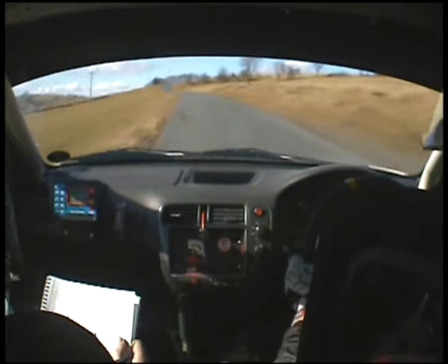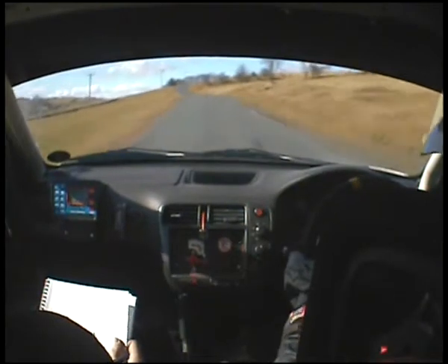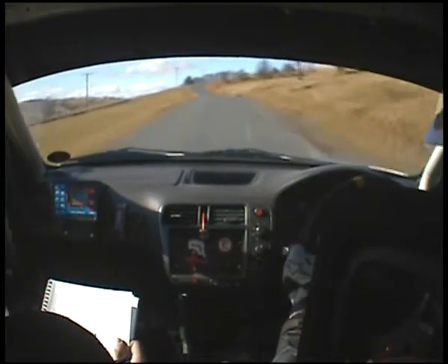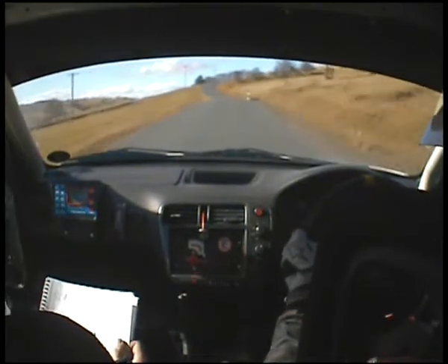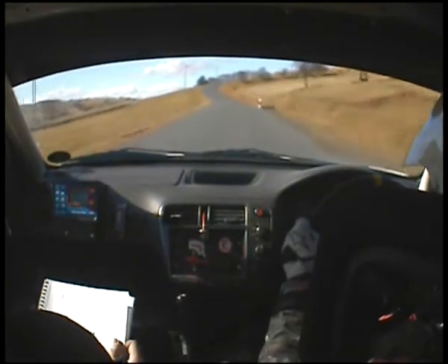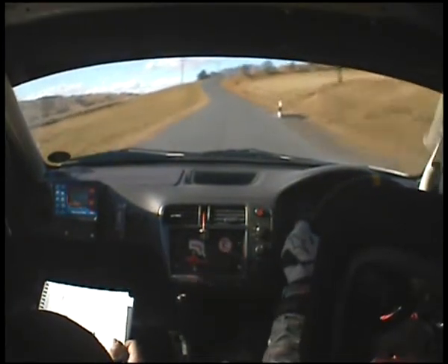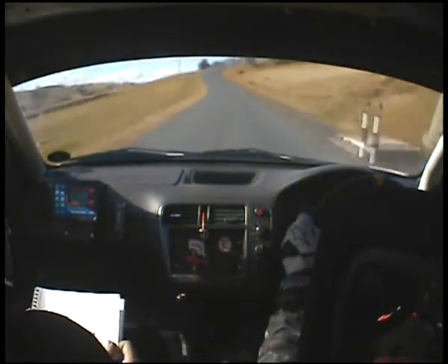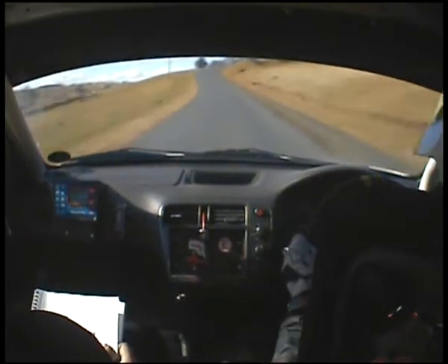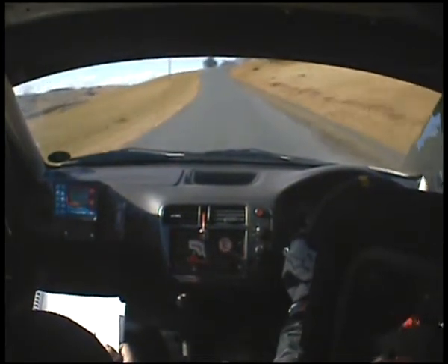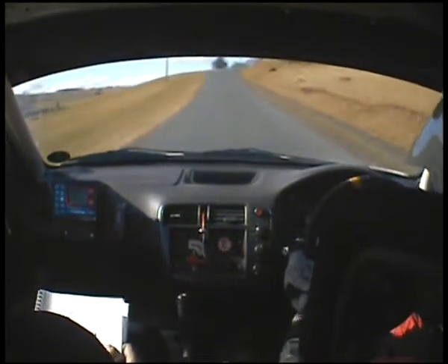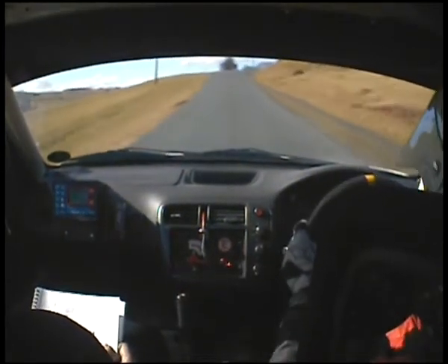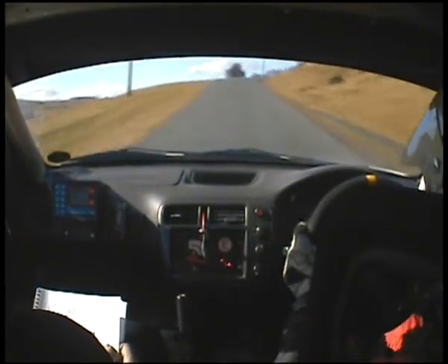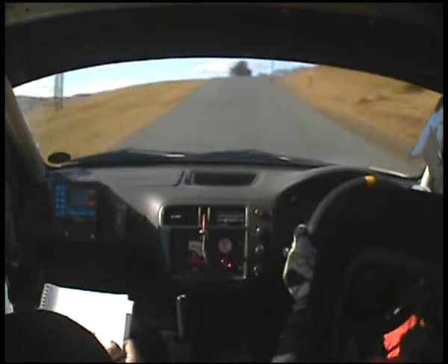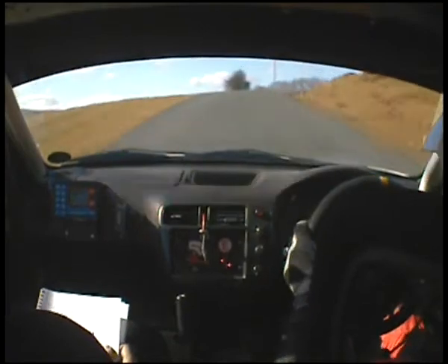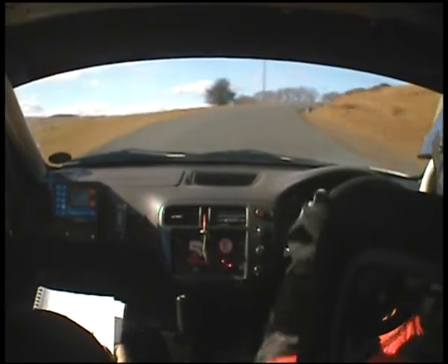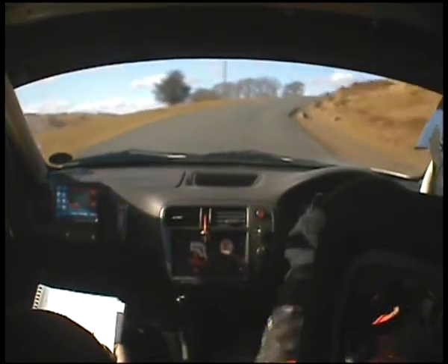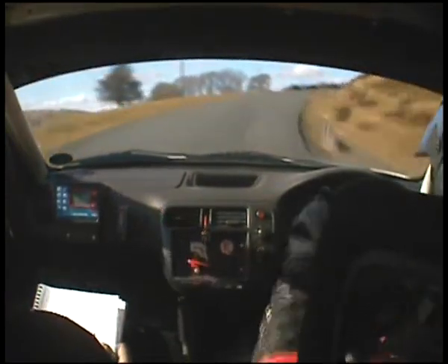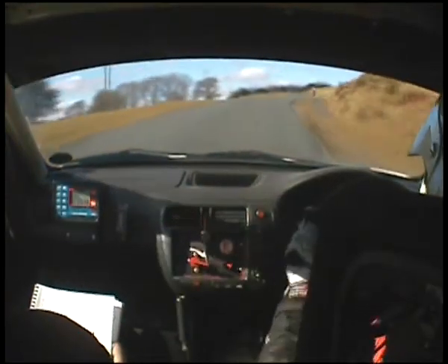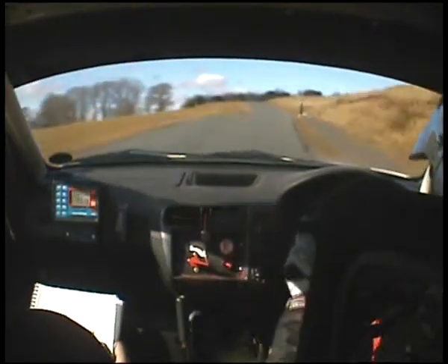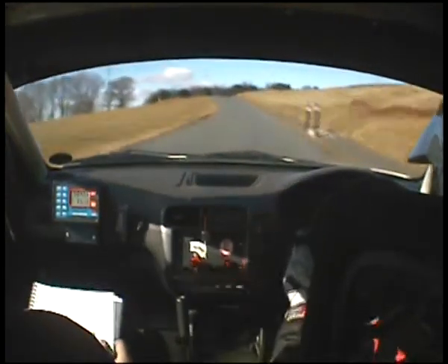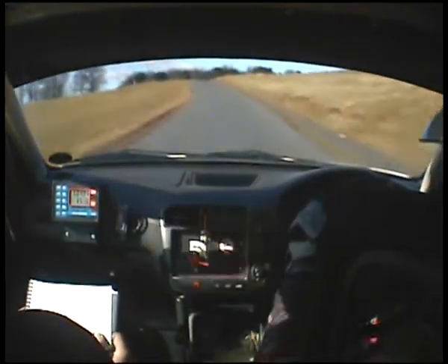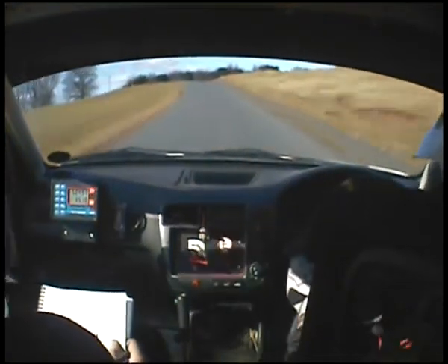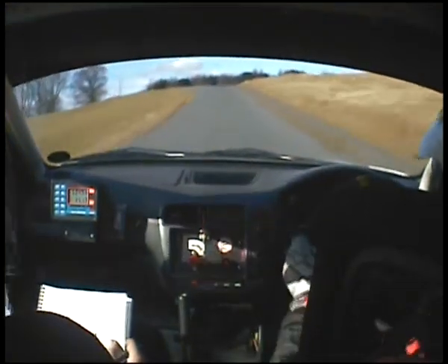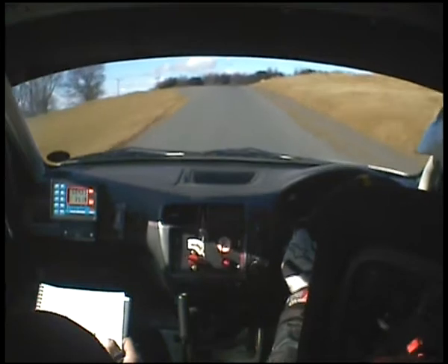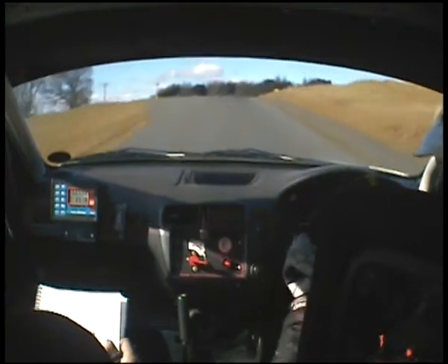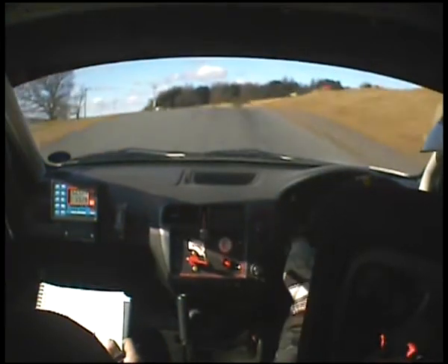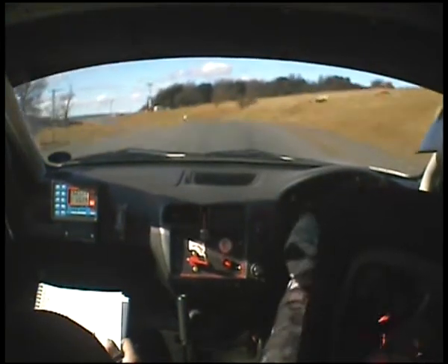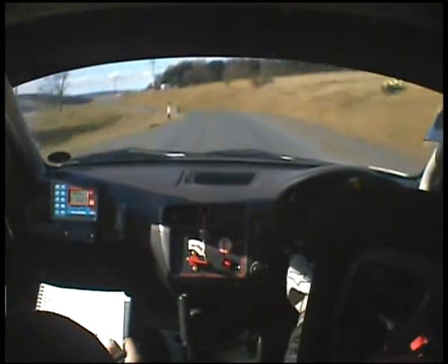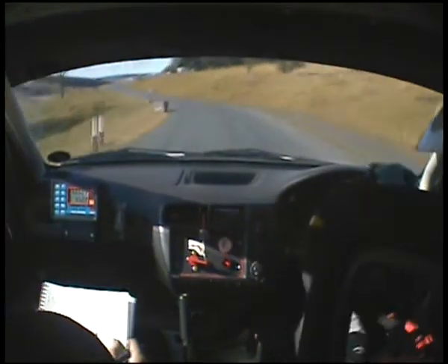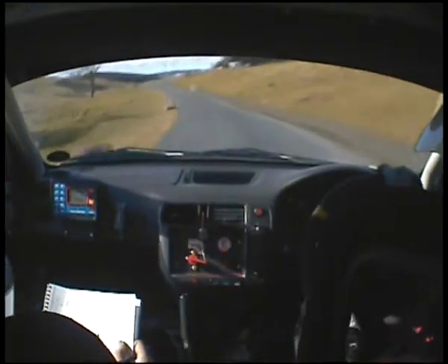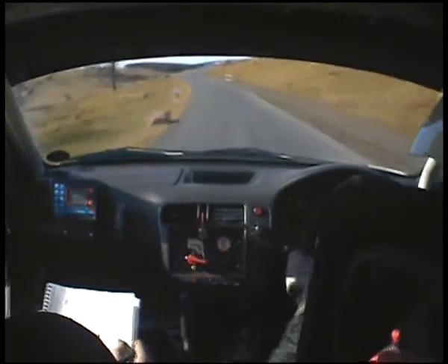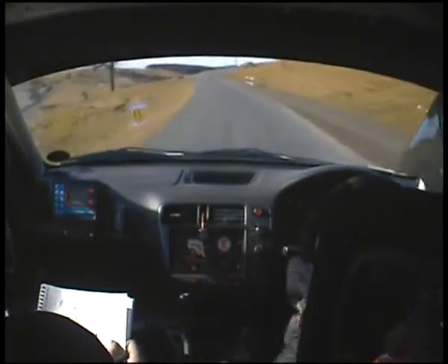6 left. 4 right over crest. 6 left over crest. And 4 left over crest, so 6 left over crest — oh, that's a bit late — and chicane.